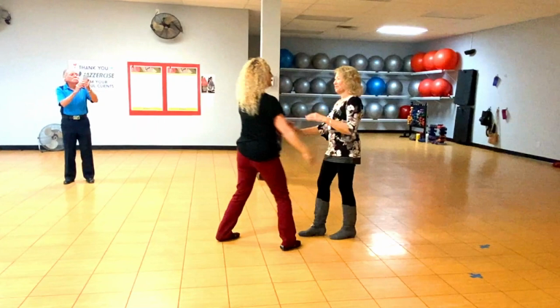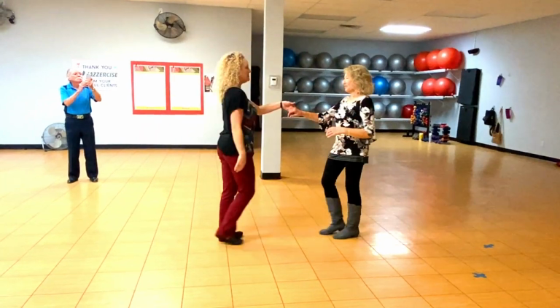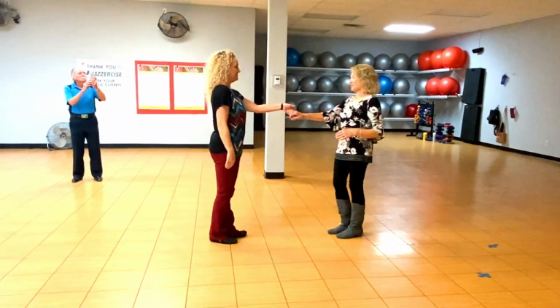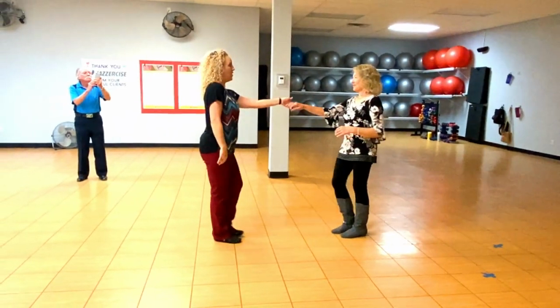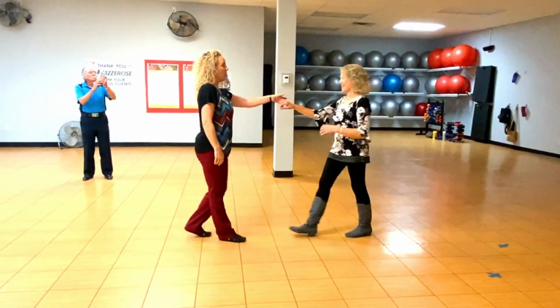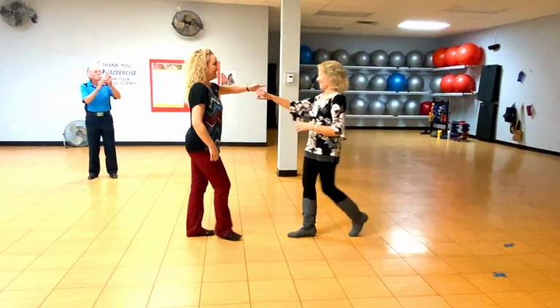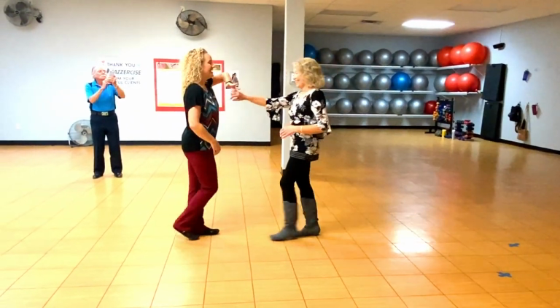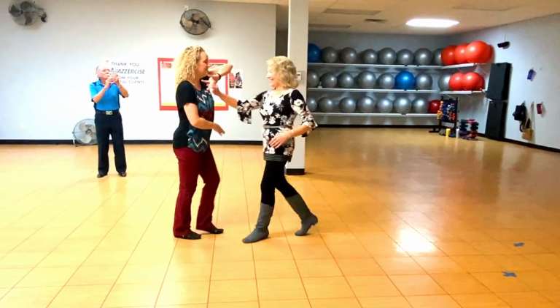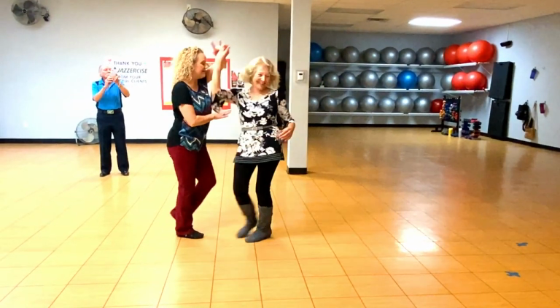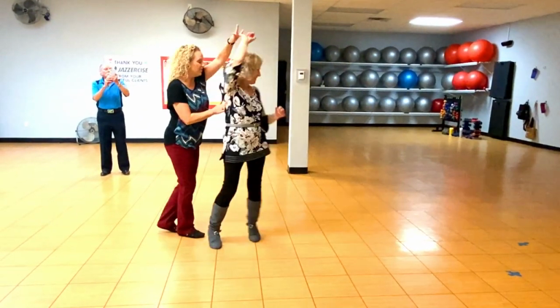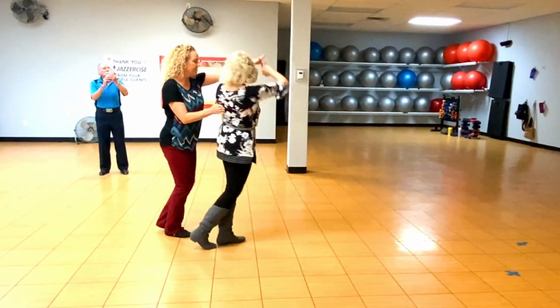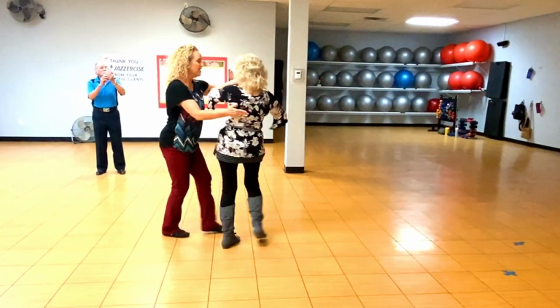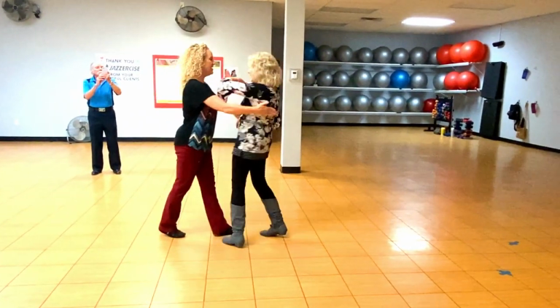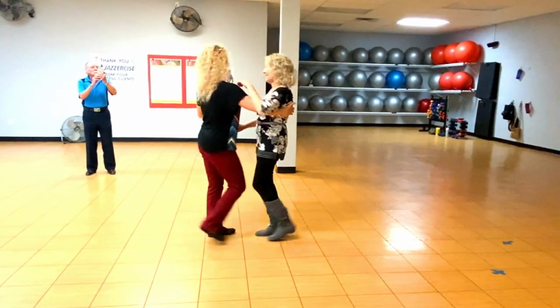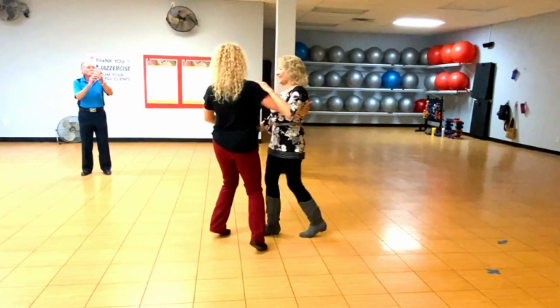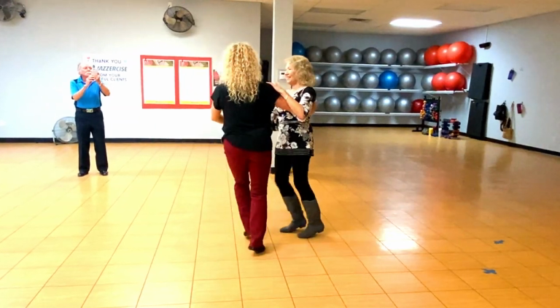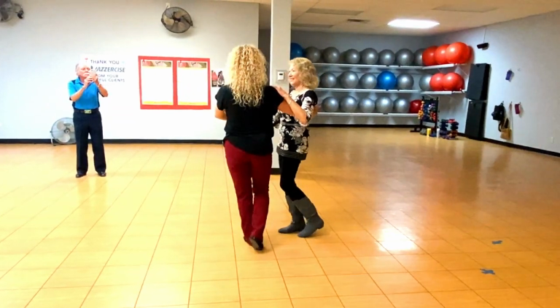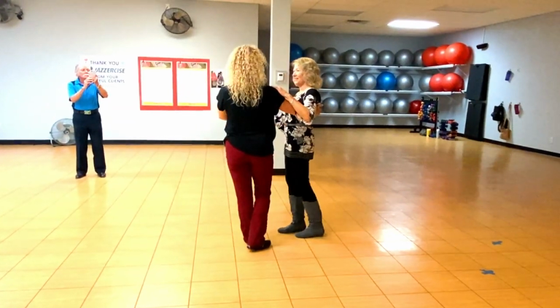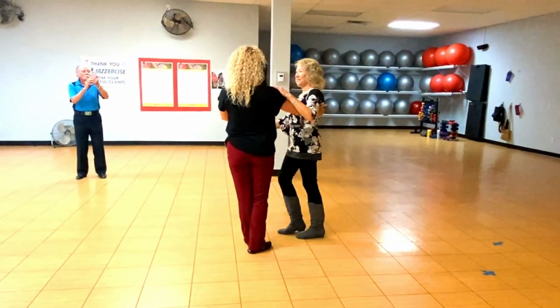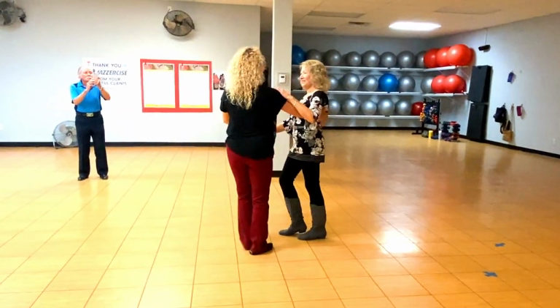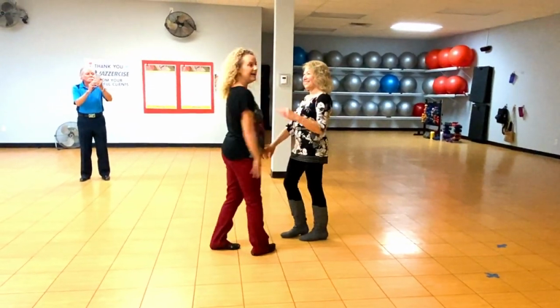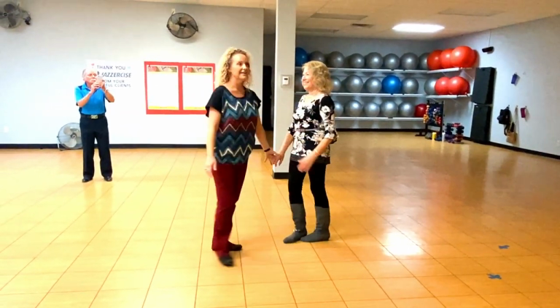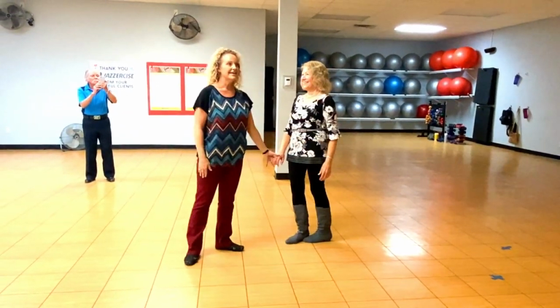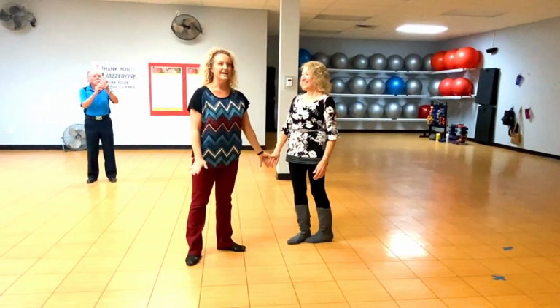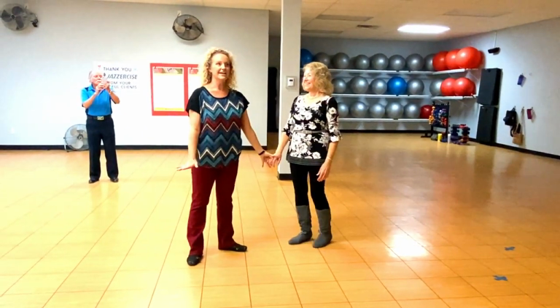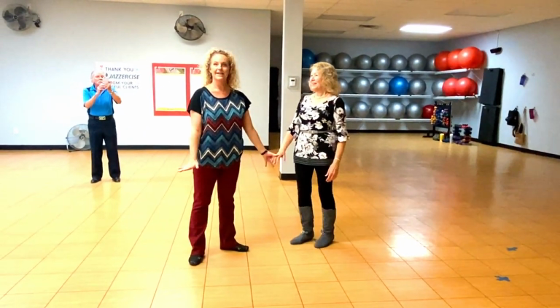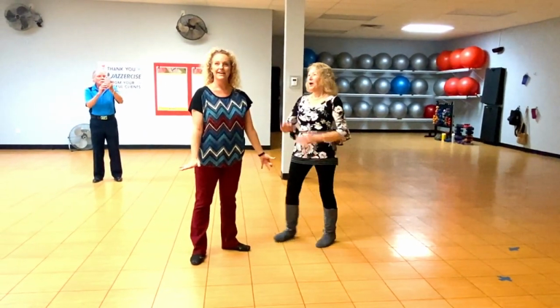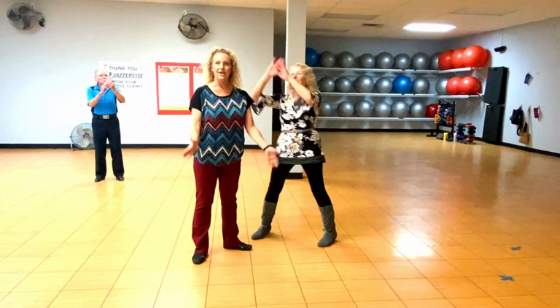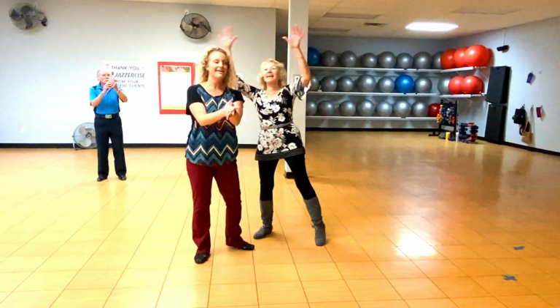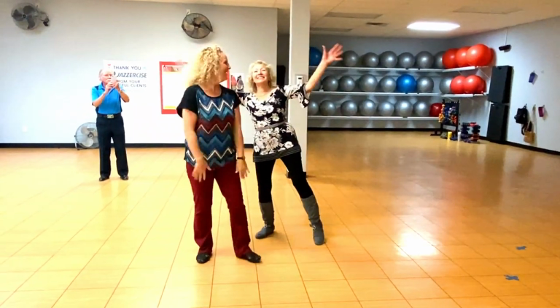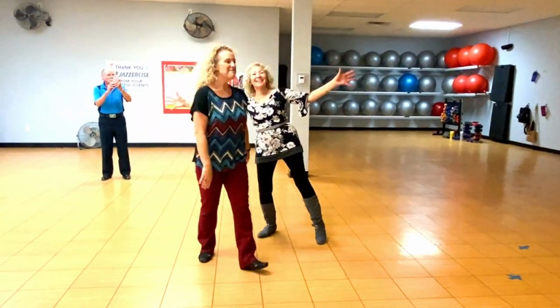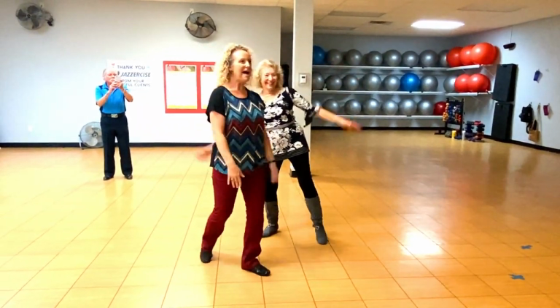Cinnamon: one, two, step forward on the four, move to the top. Is that good? Awesome. Cool!